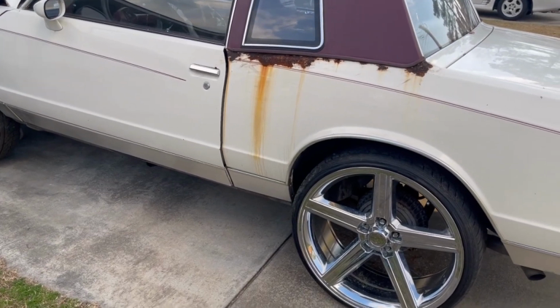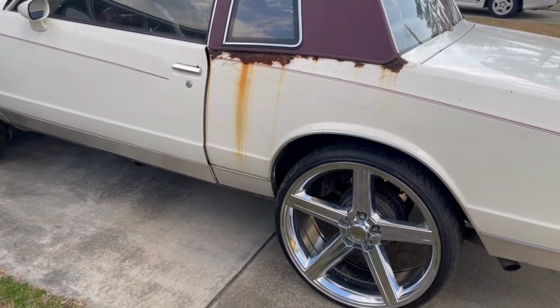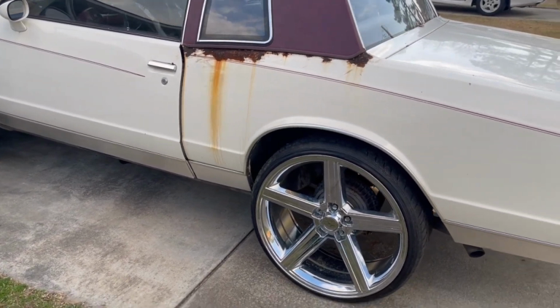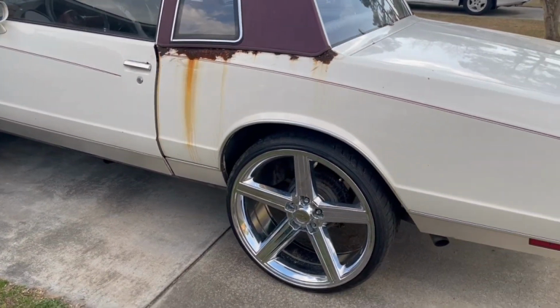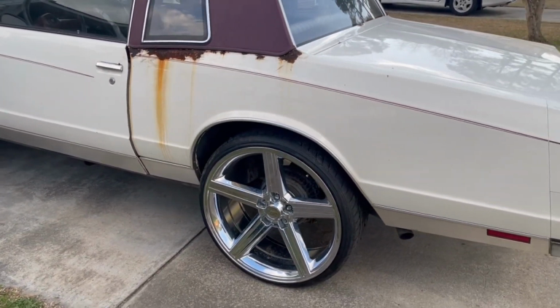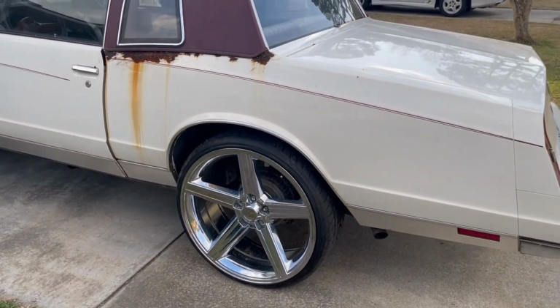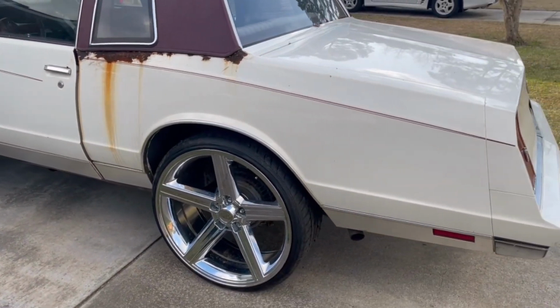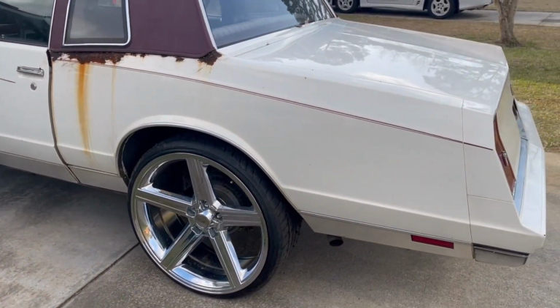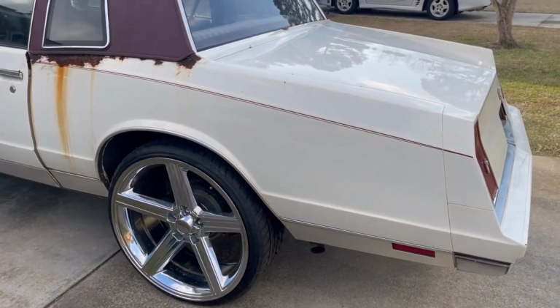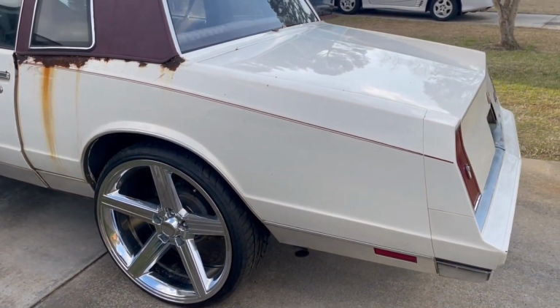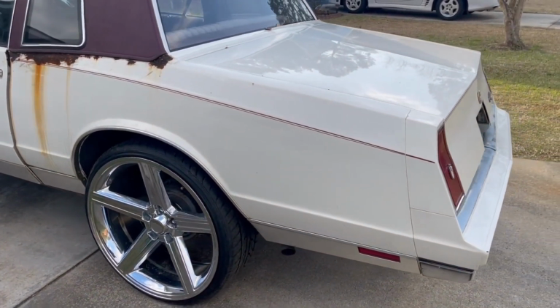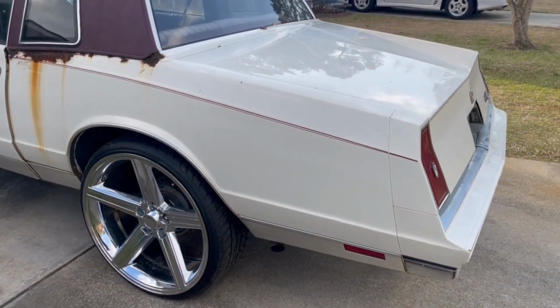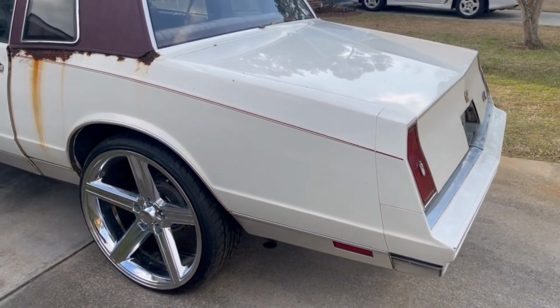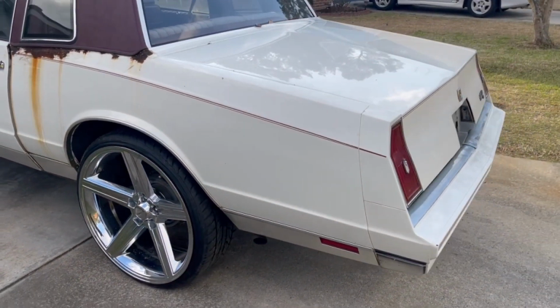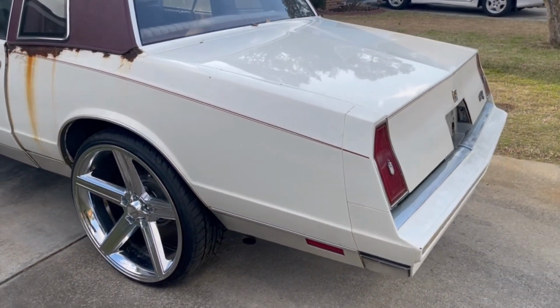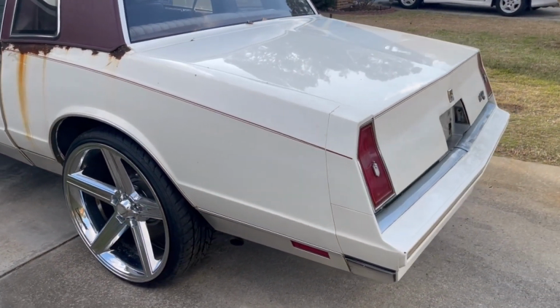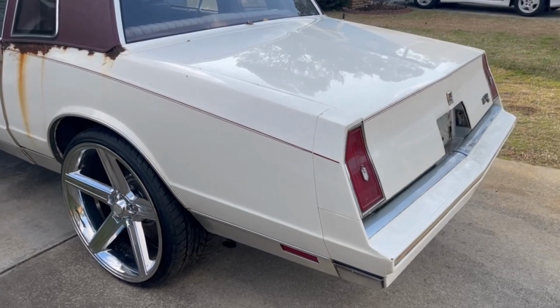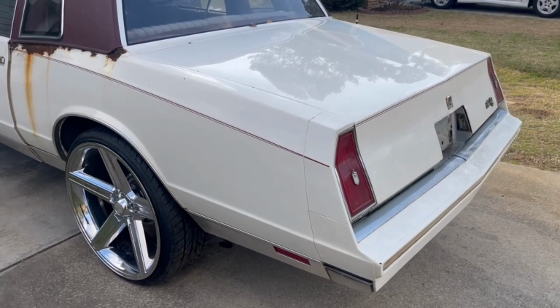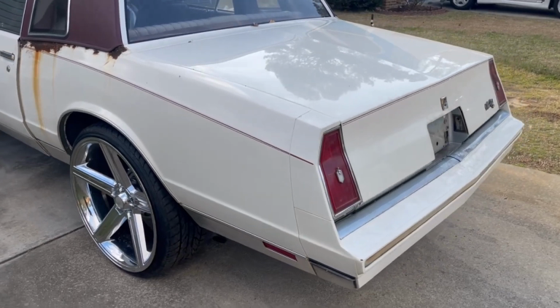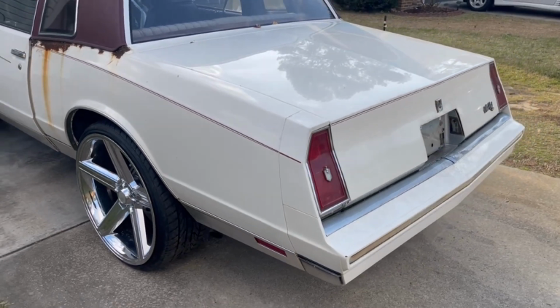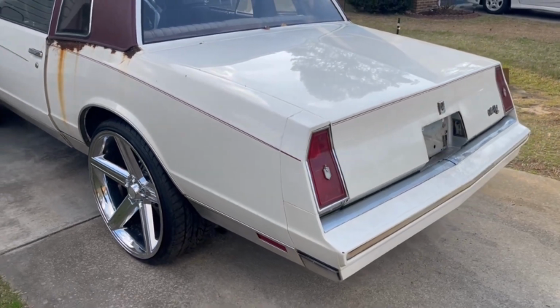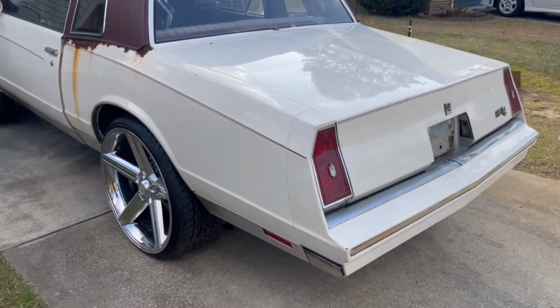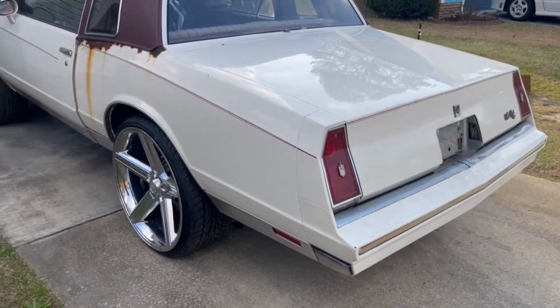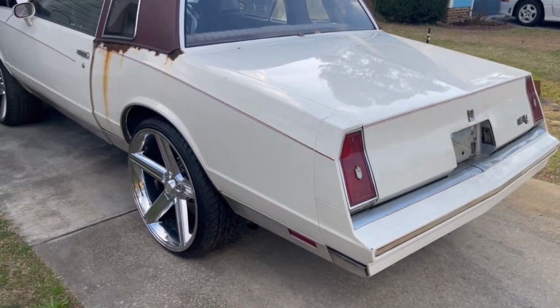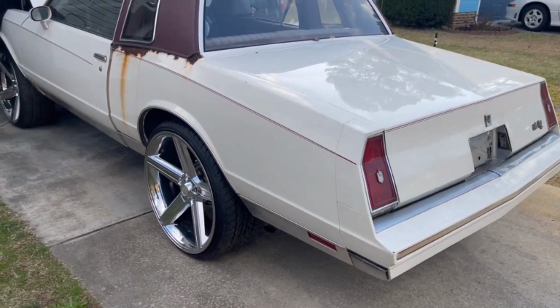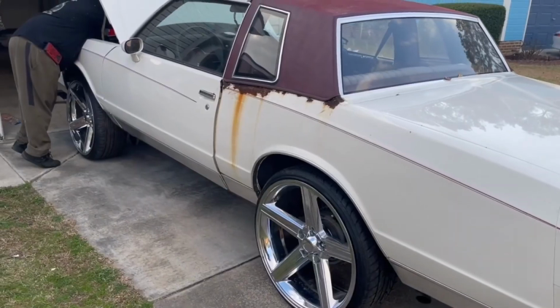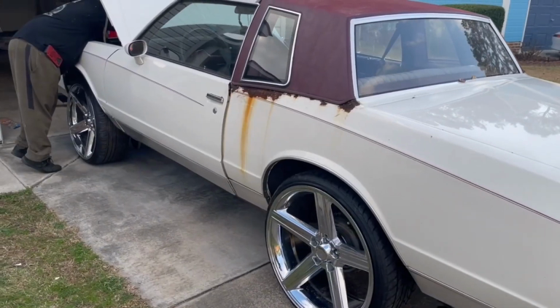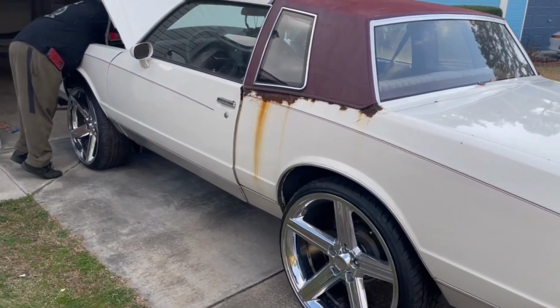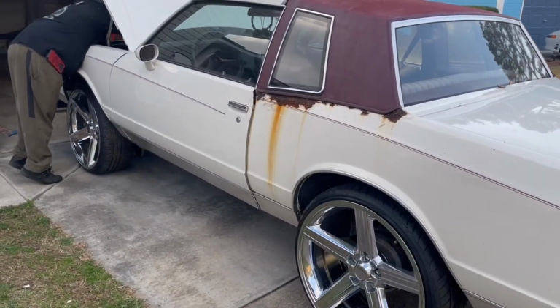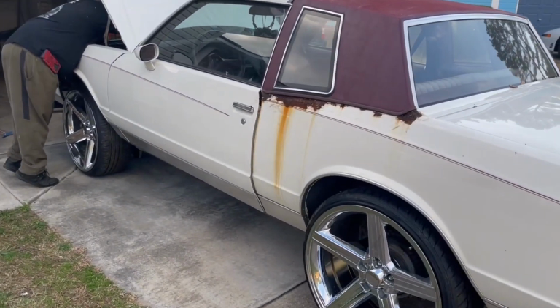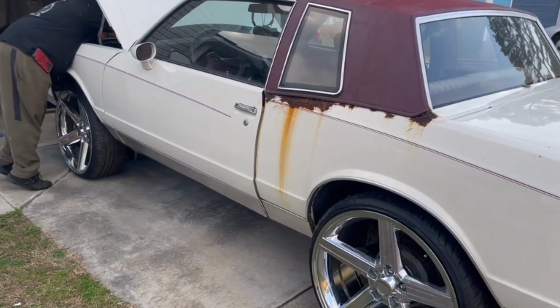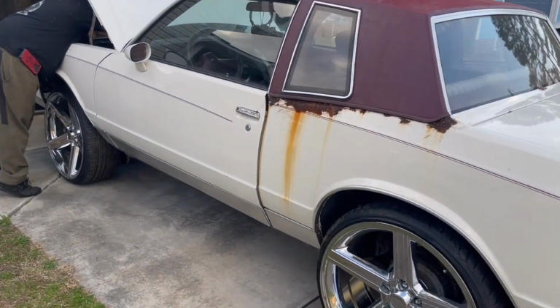It's going to be a nitrous car, a small tire car. And this is the '84. Yeah, it's an '84.